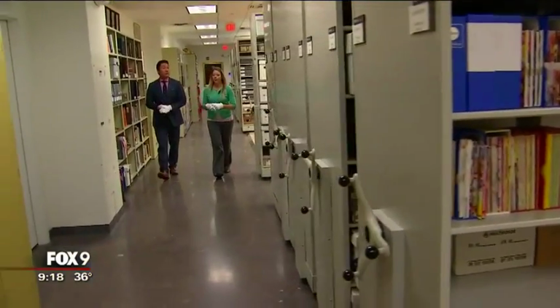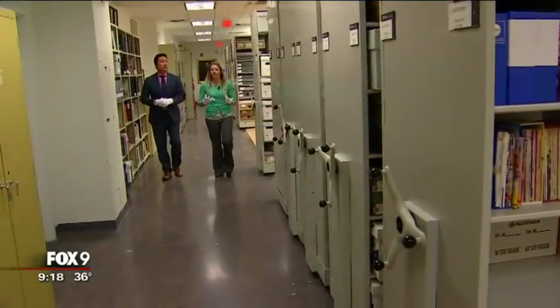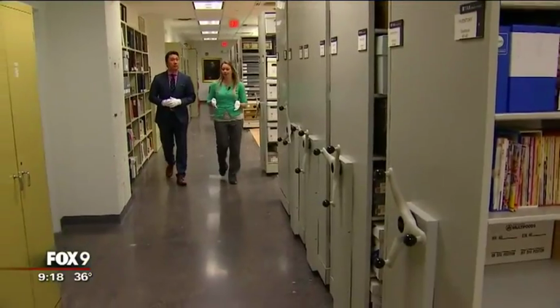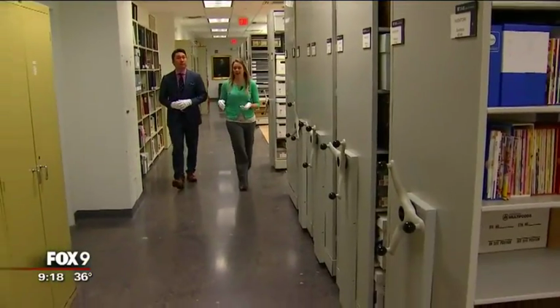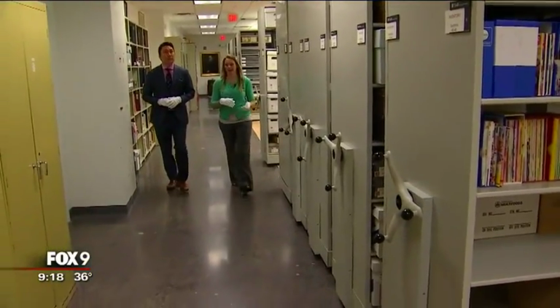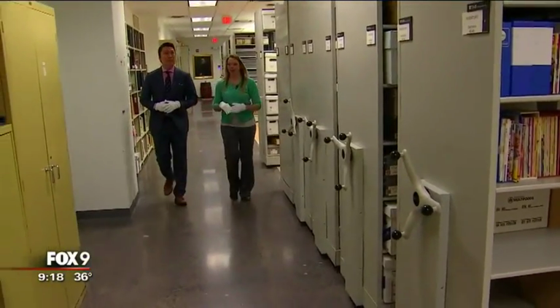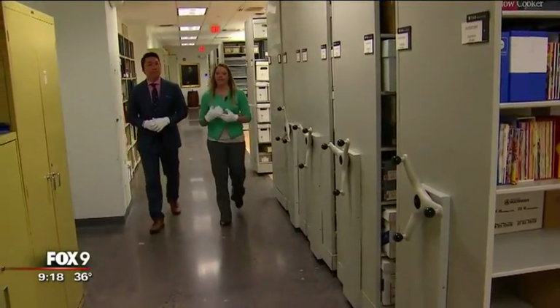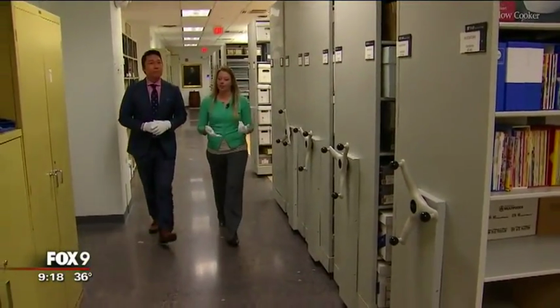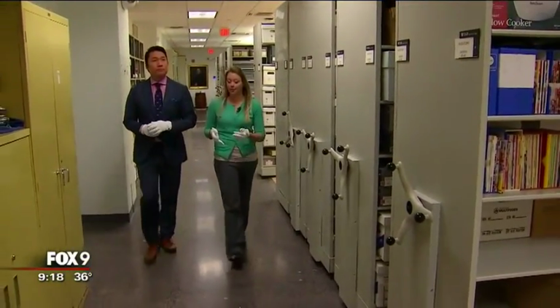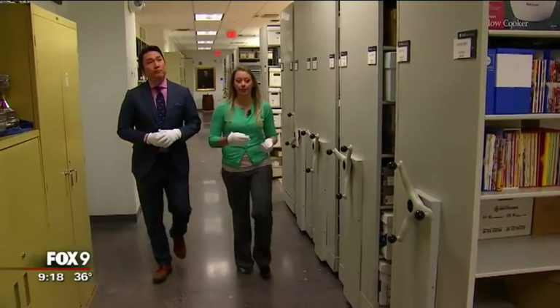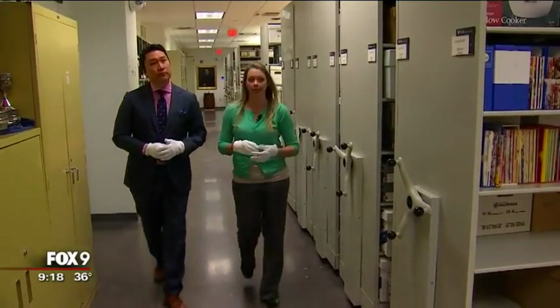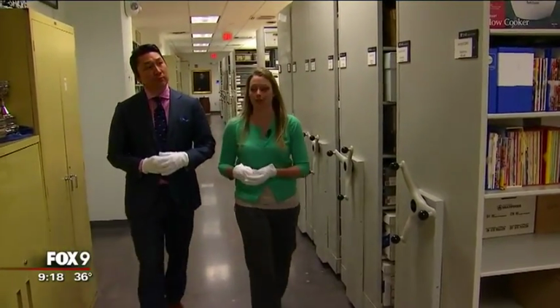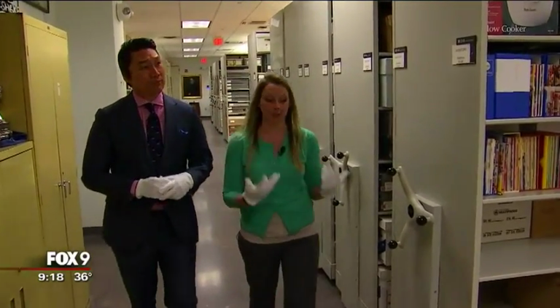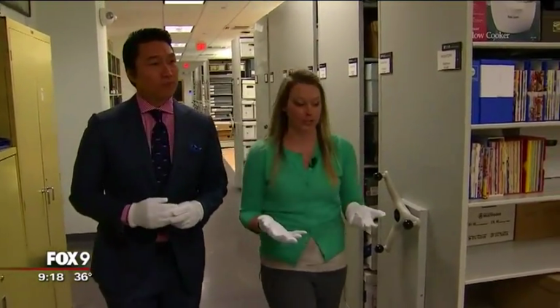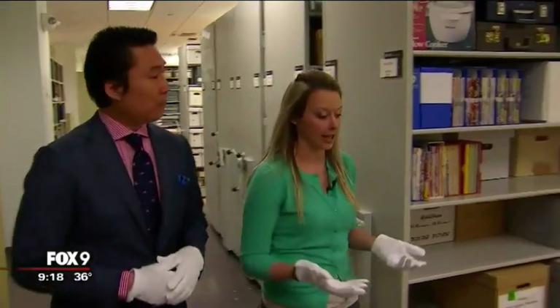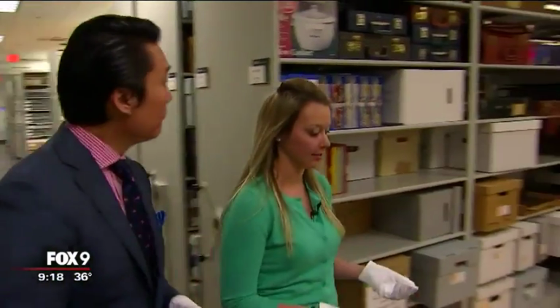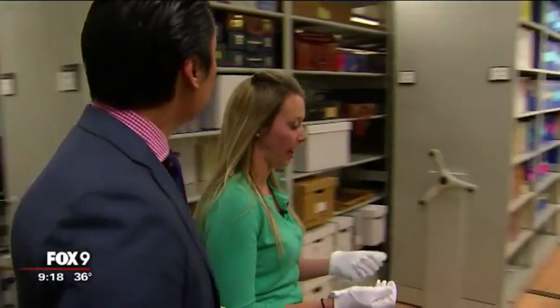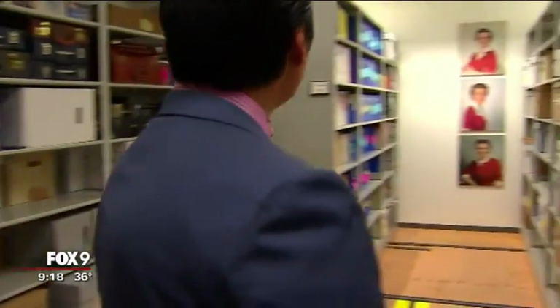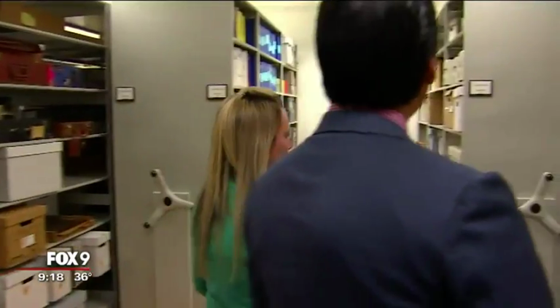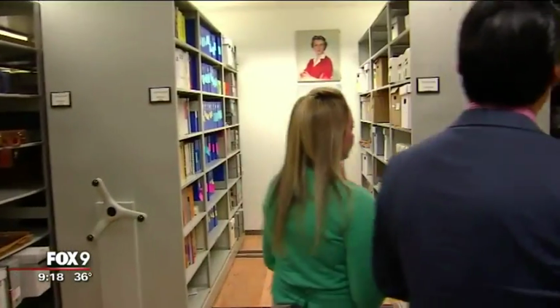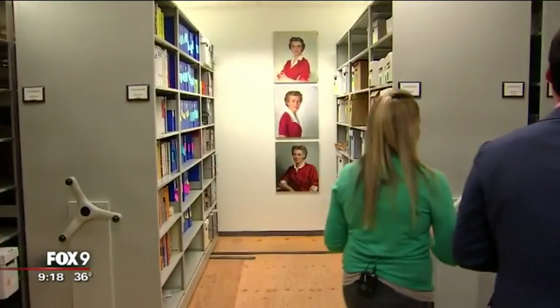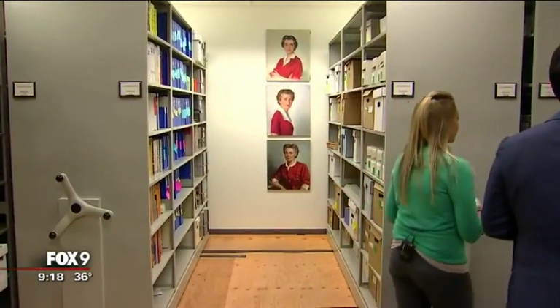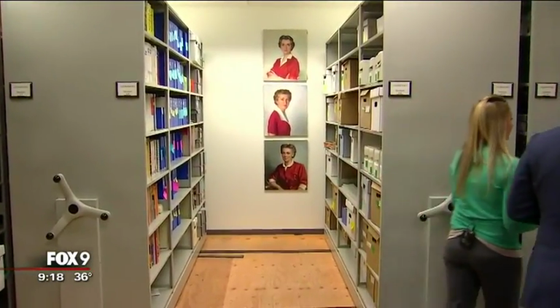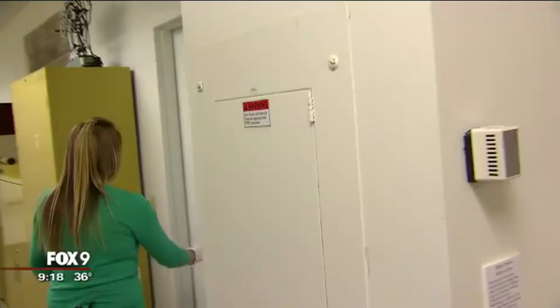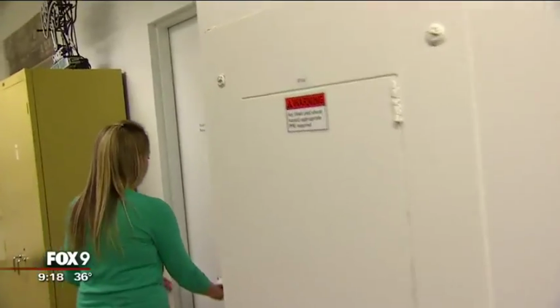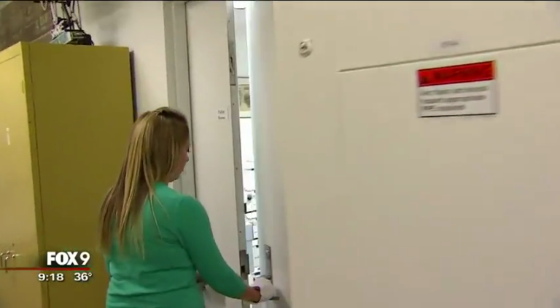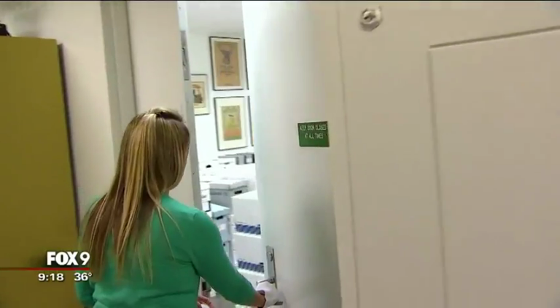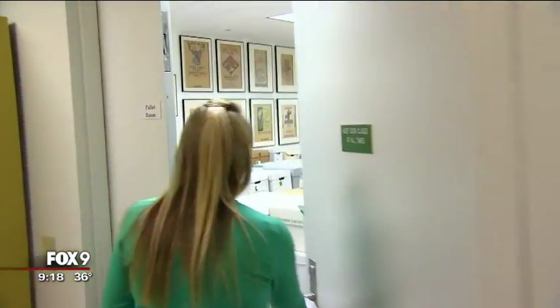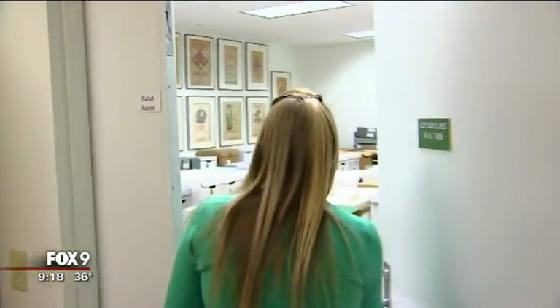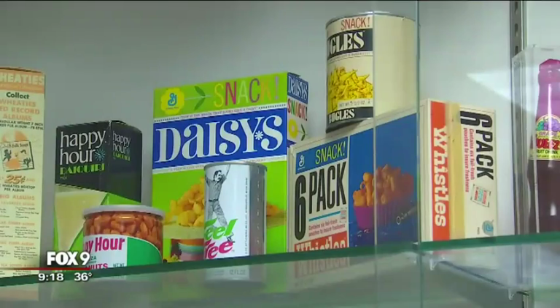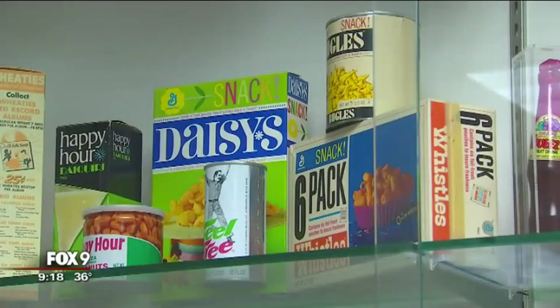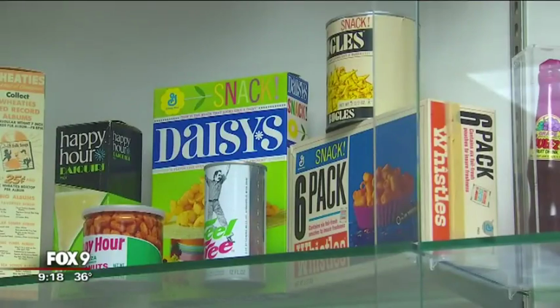We're in the General Mills archives right now. At General Mills, company employees often cast vision for the future by looking to their past — definitely taking in what's already been done, successes, failures. And archivist Jessica Voshea is responsible for organizing.